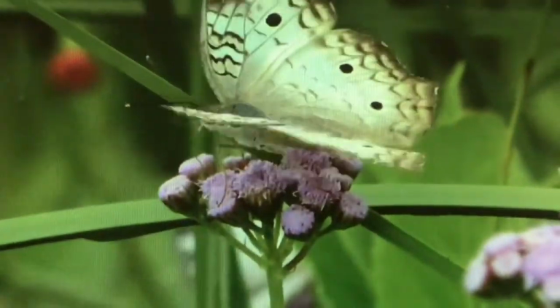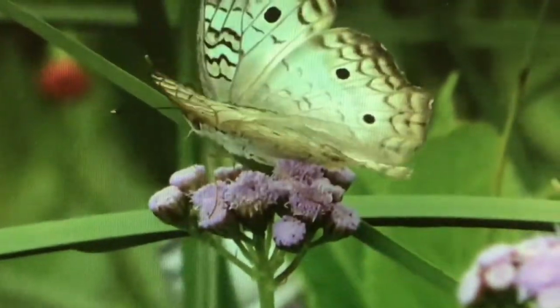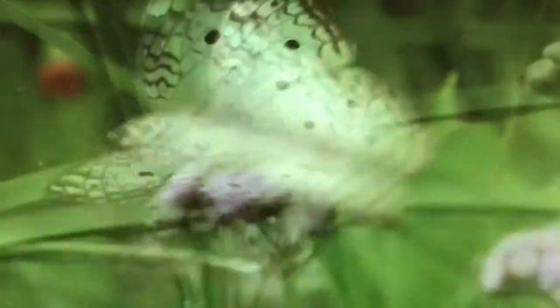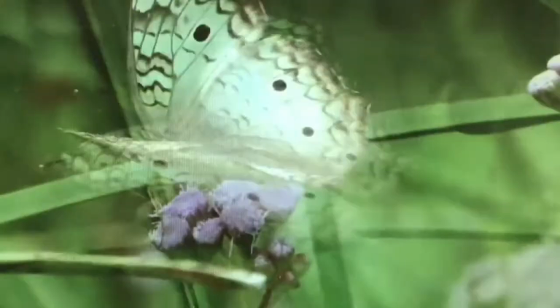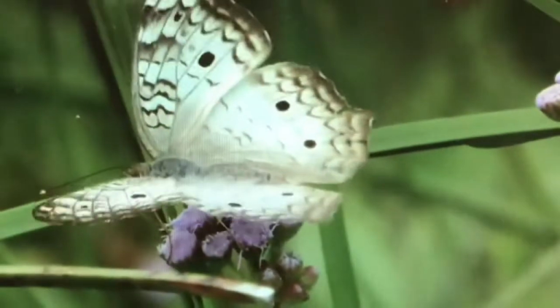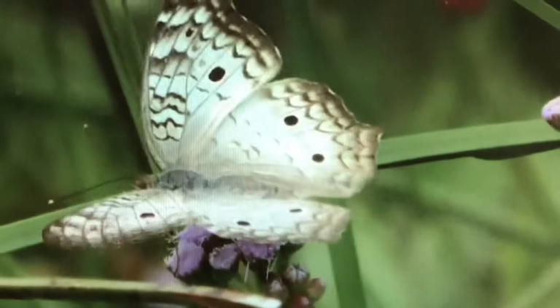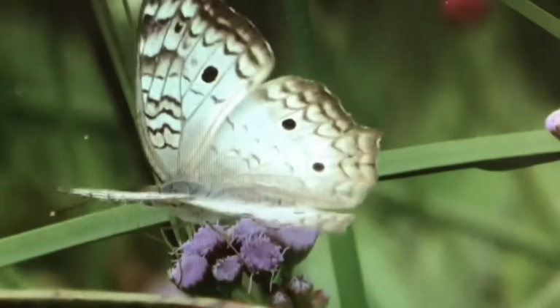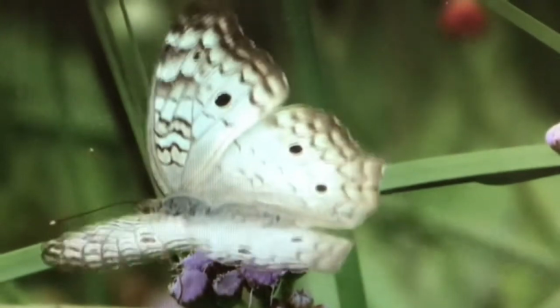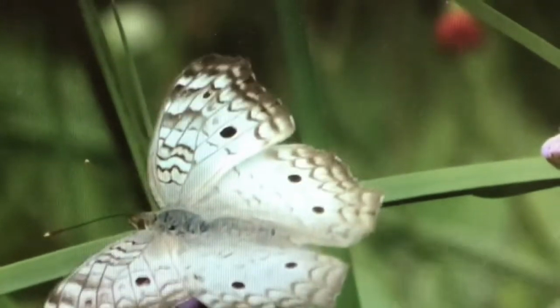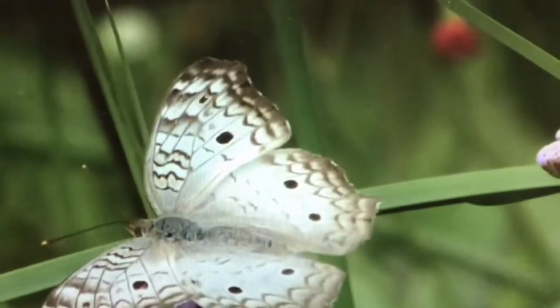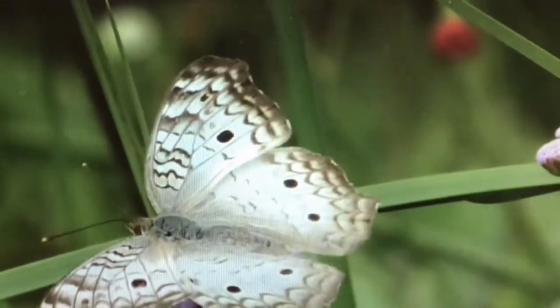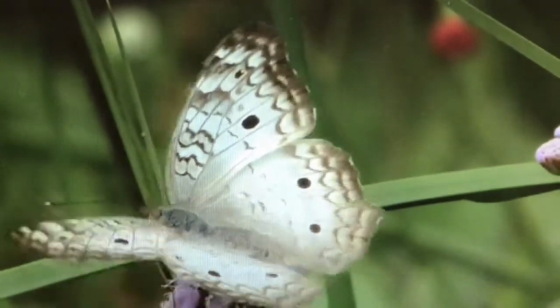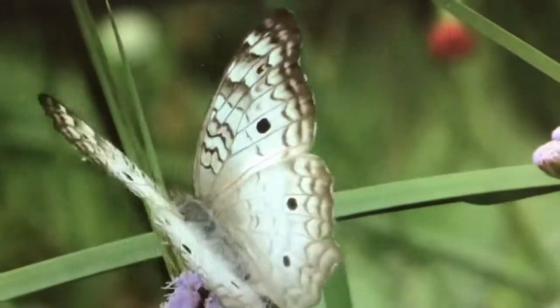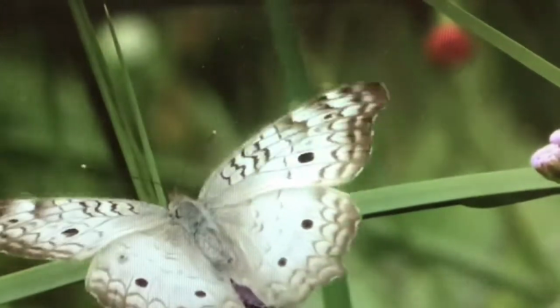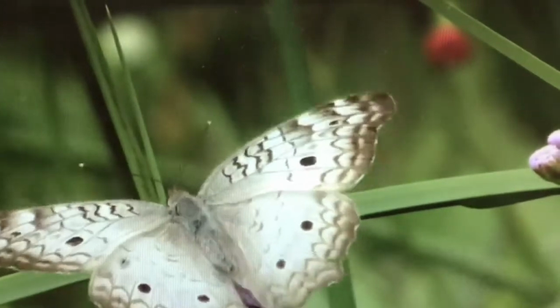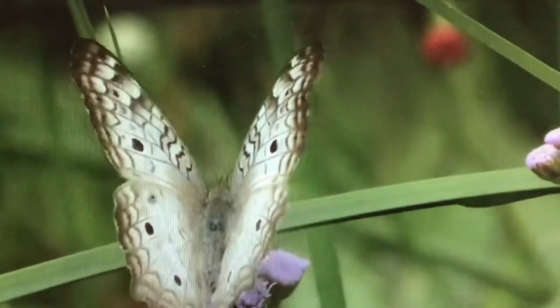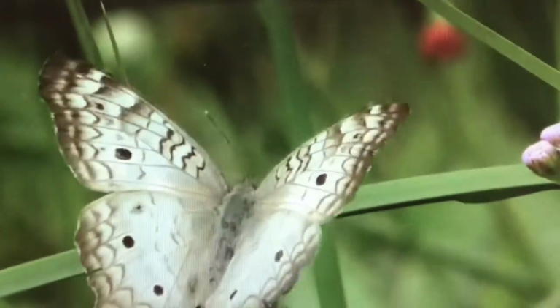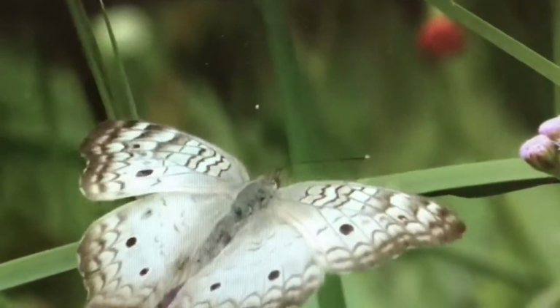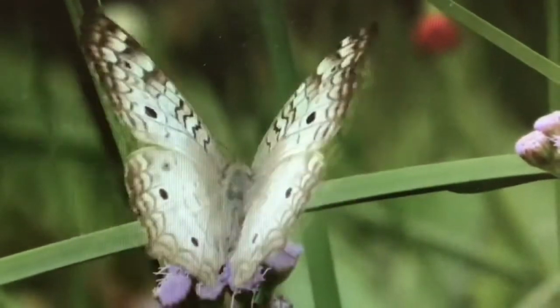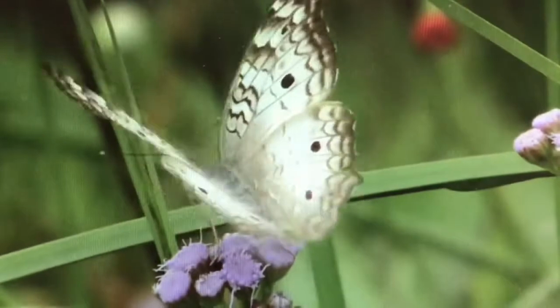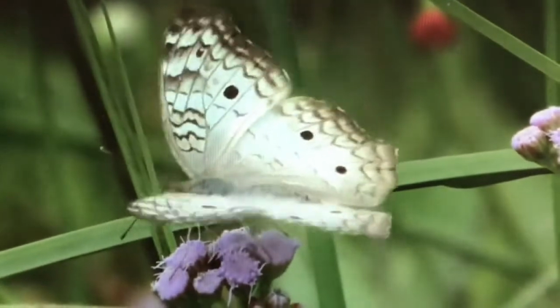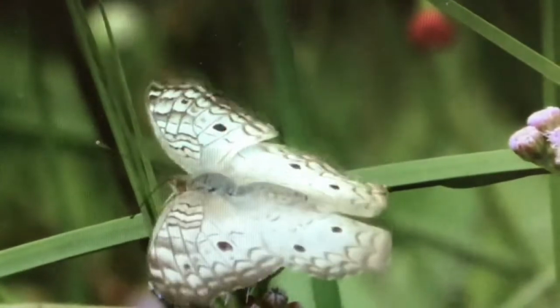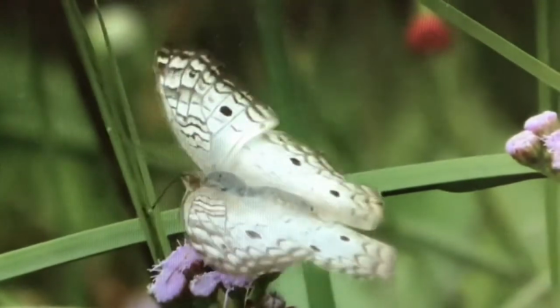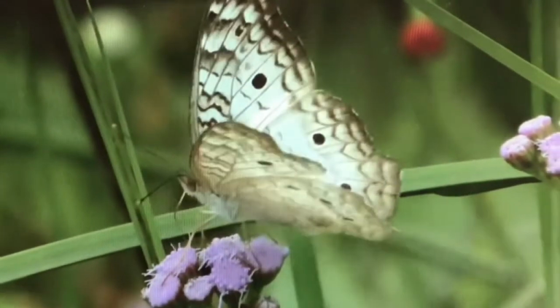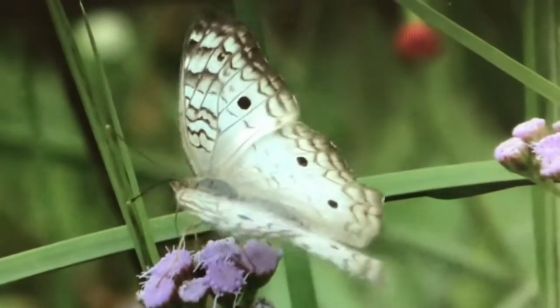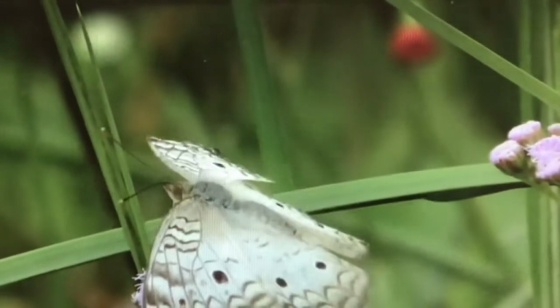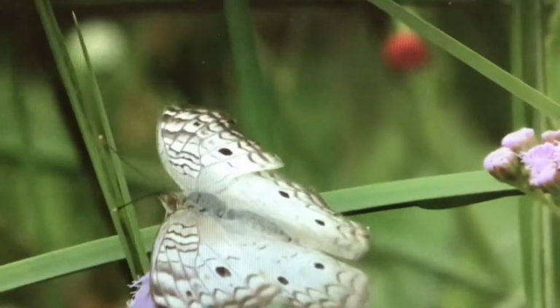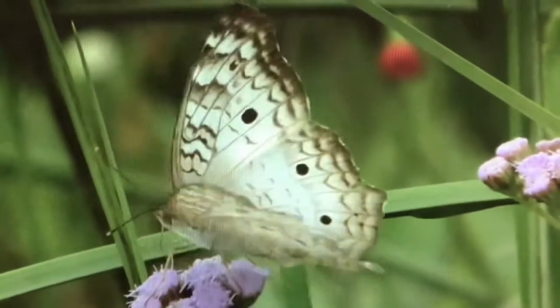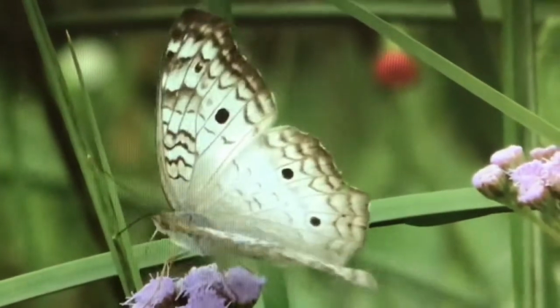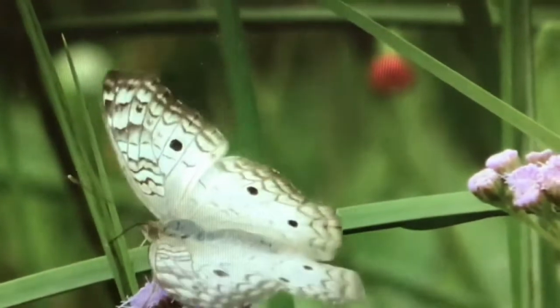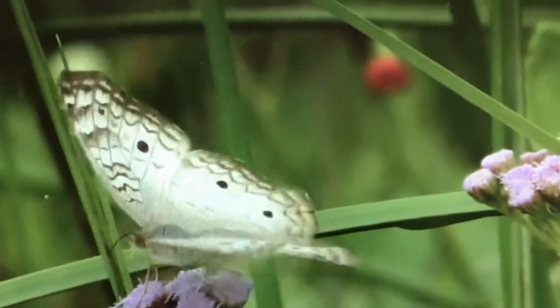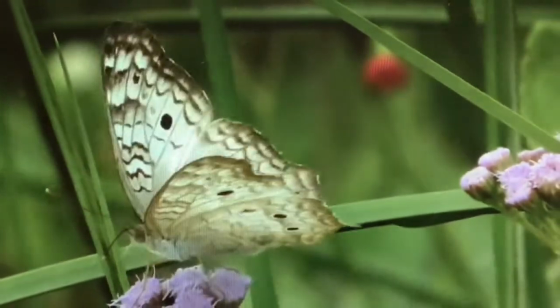Host plants are plants that the adult female lays her eggs on and the hatching larvae feed on. Every butterfly has several host plants, and in some cases multiple butterflies share a host plant.